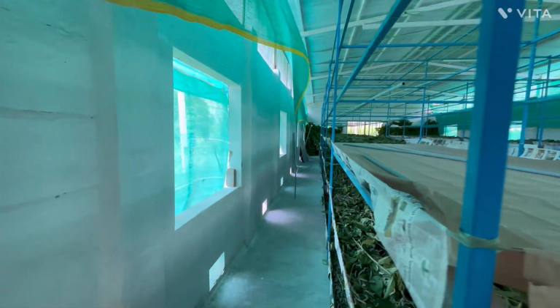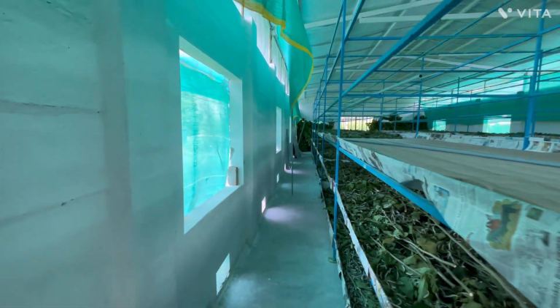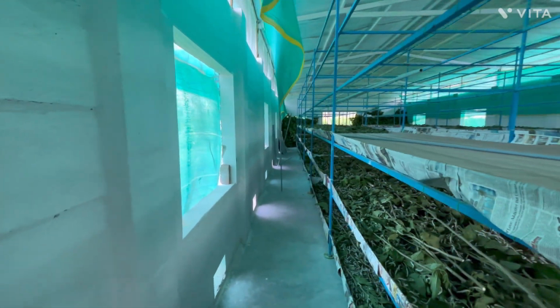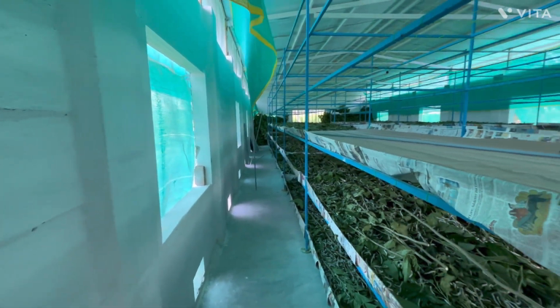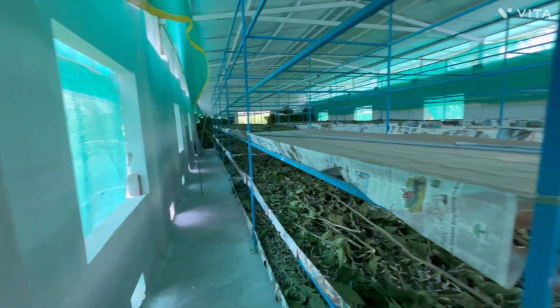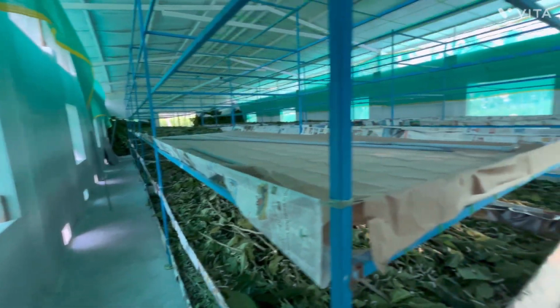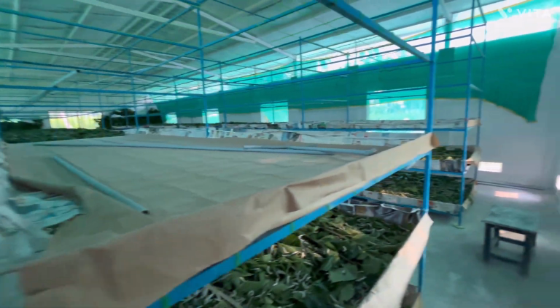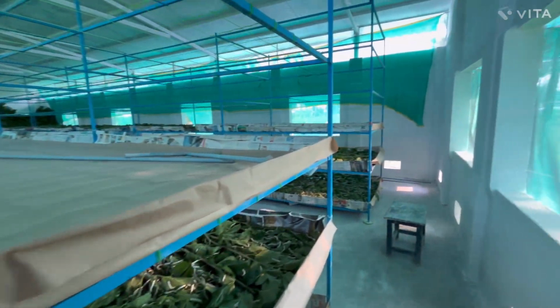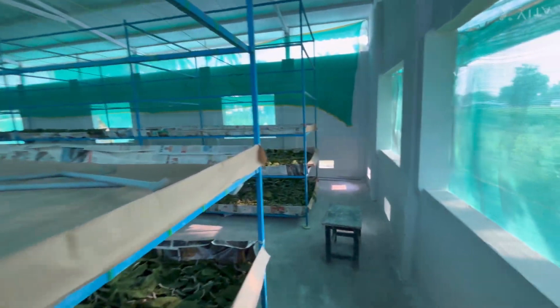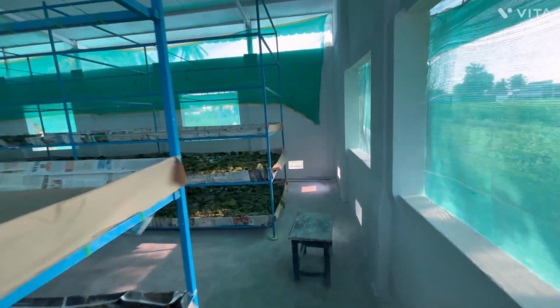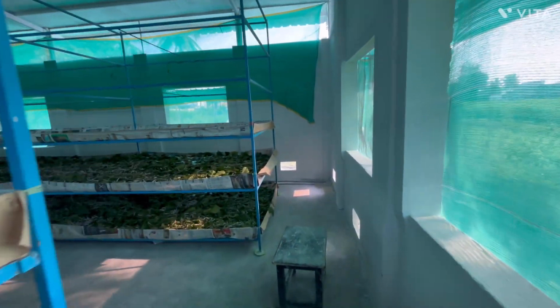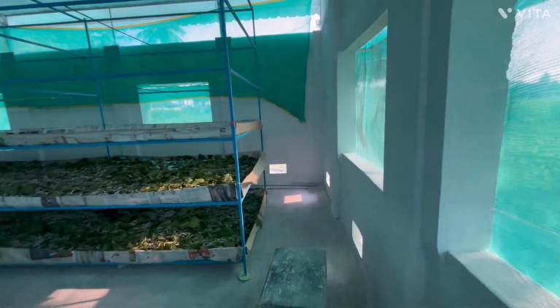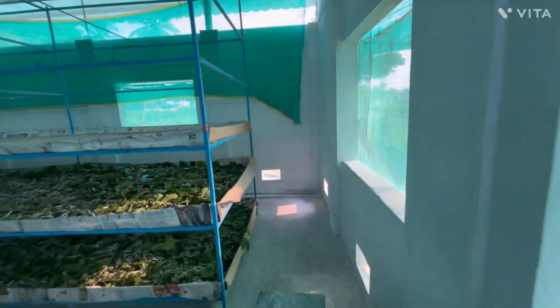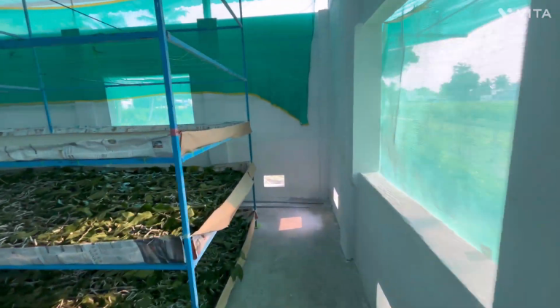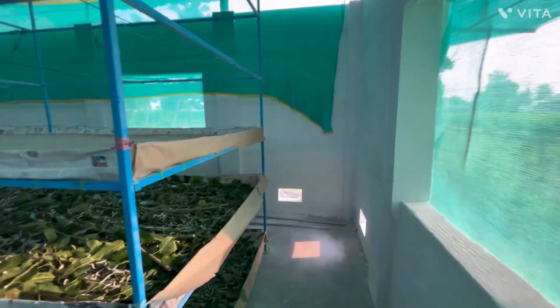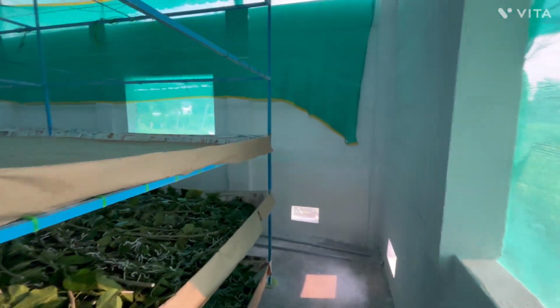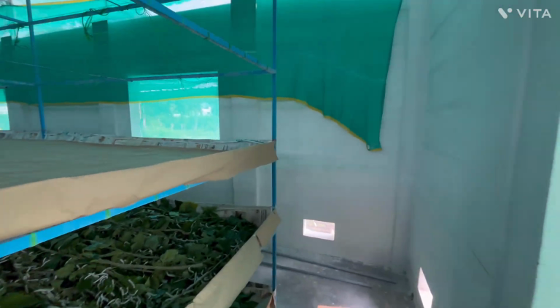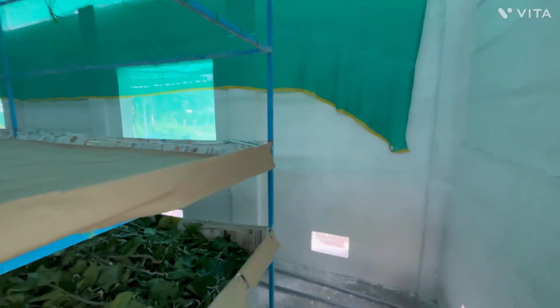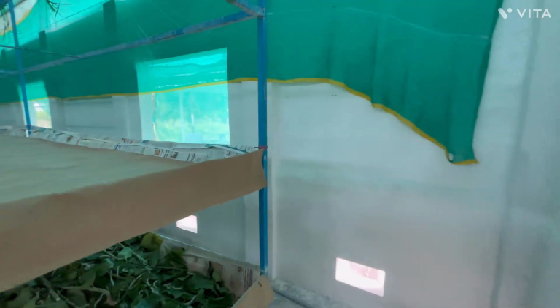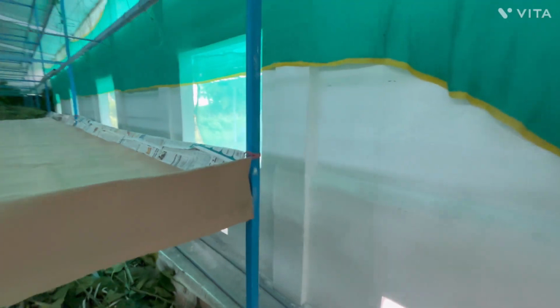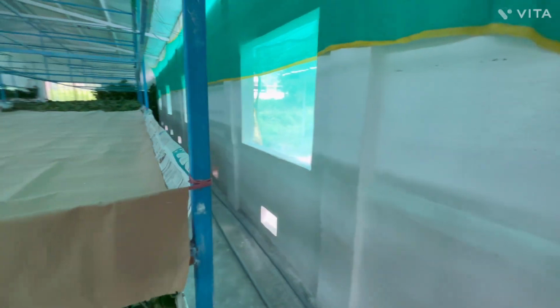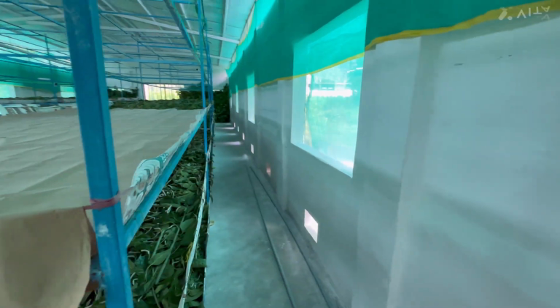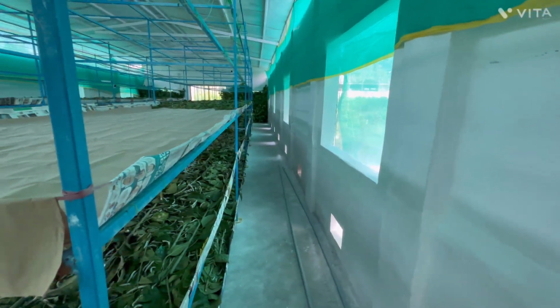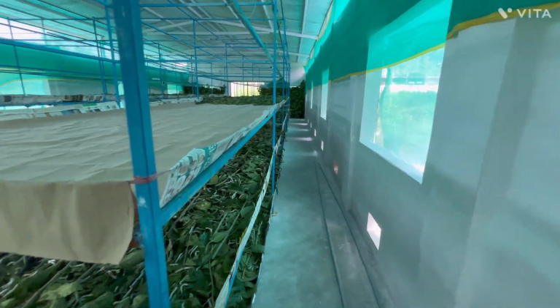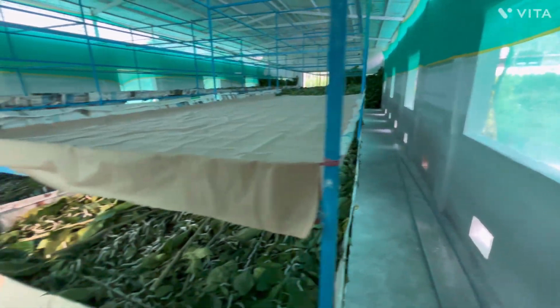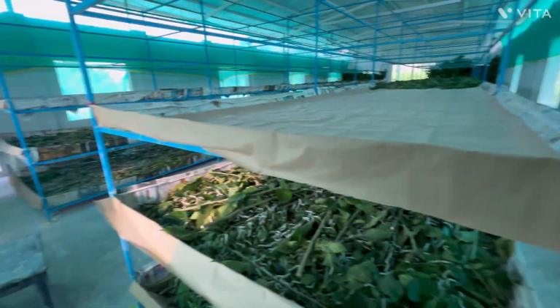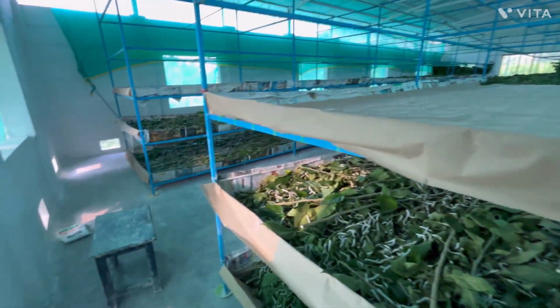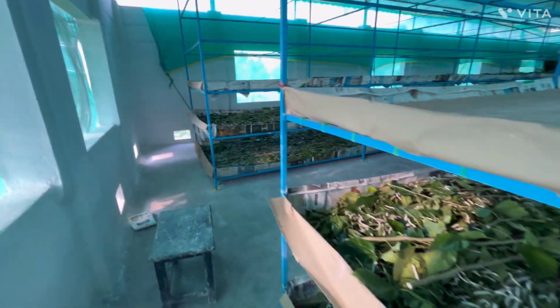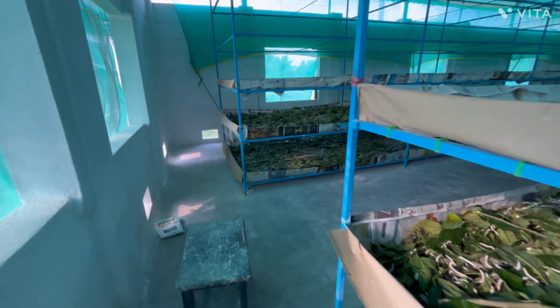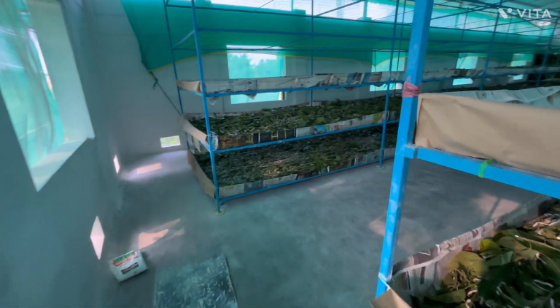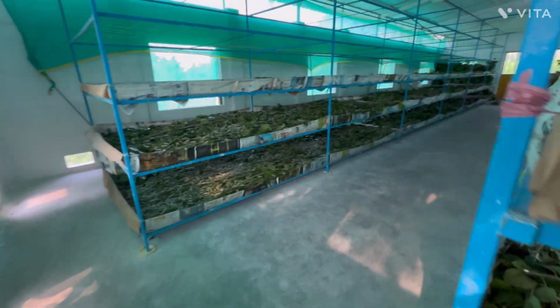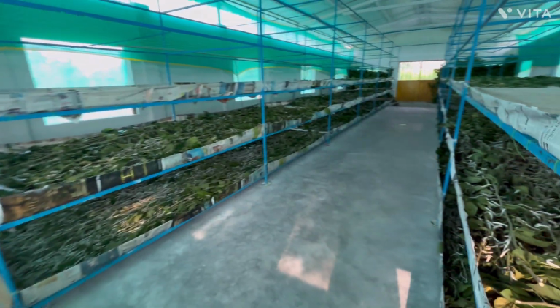This ventilated, insulated shed ensures healthy silkworm growth, improved cocoon quality, and higher productivity — a perfect model for sustainable and efficient sericulture farming.